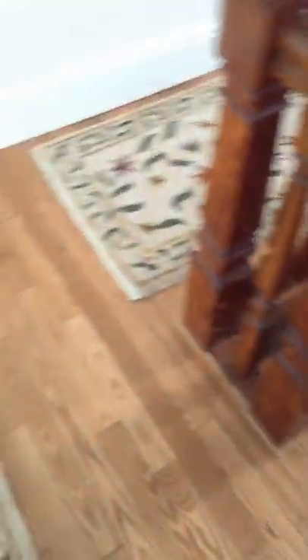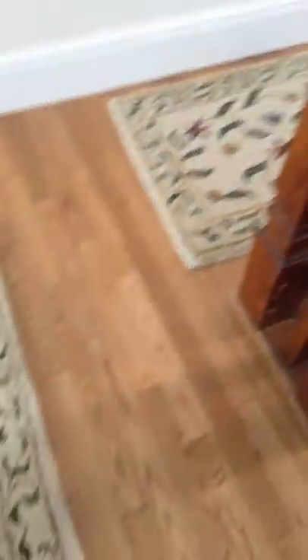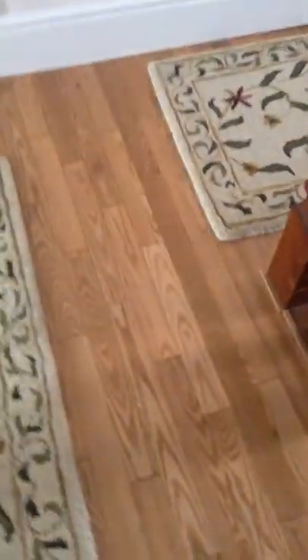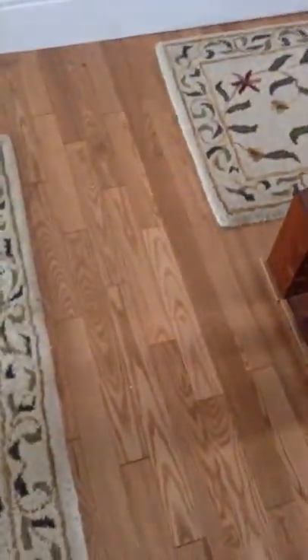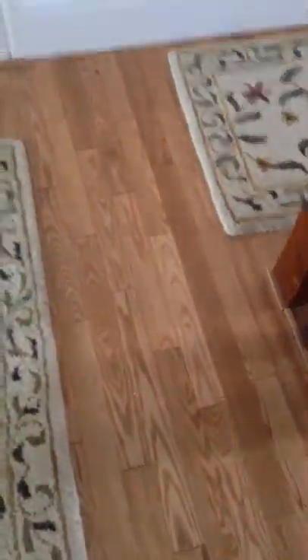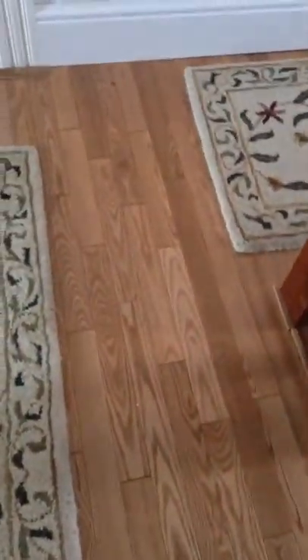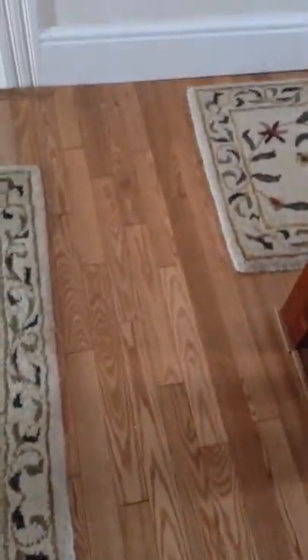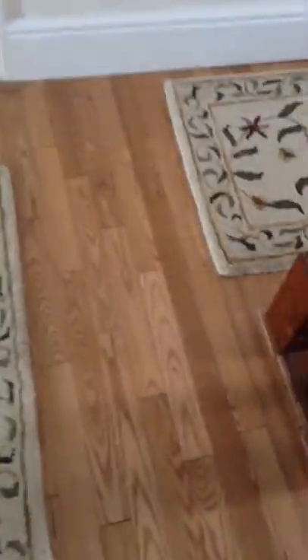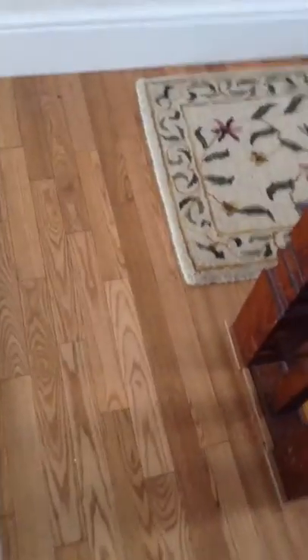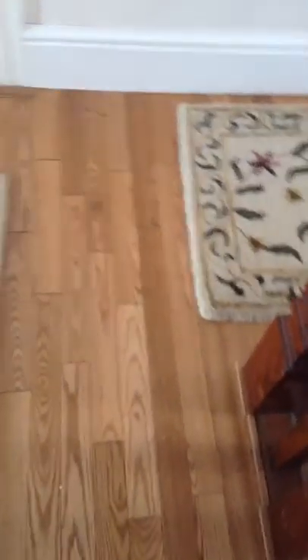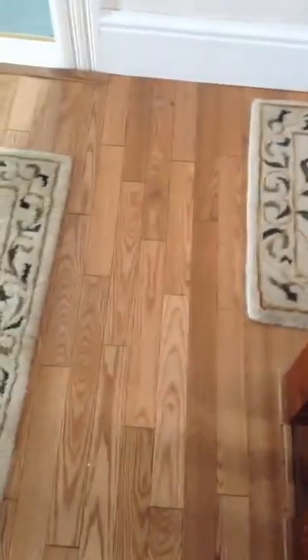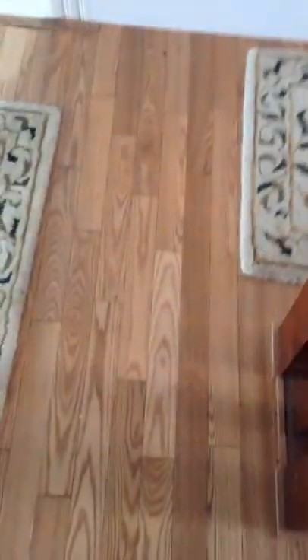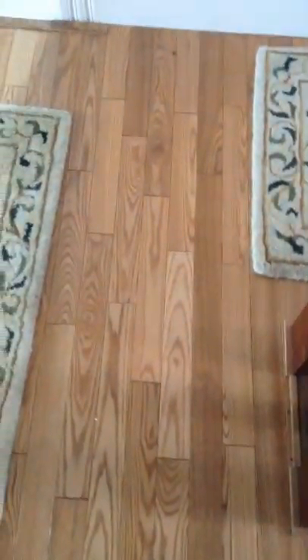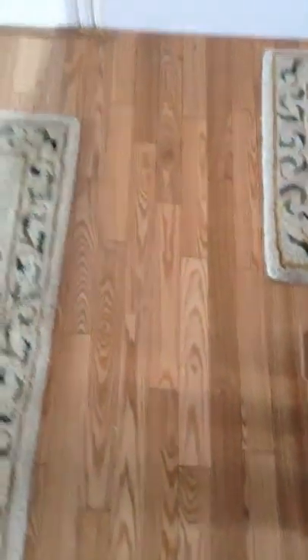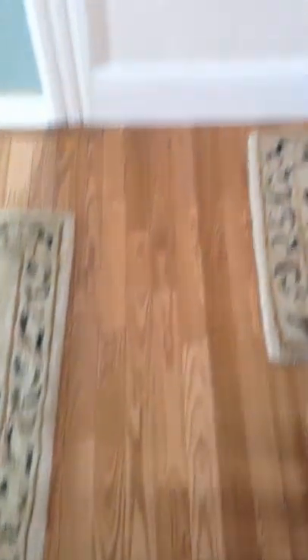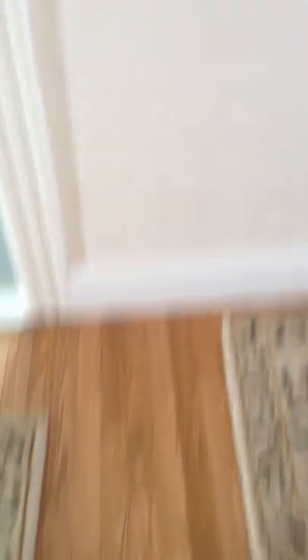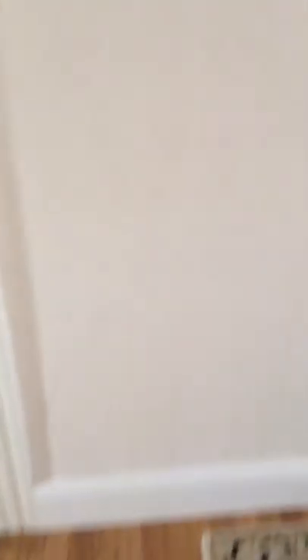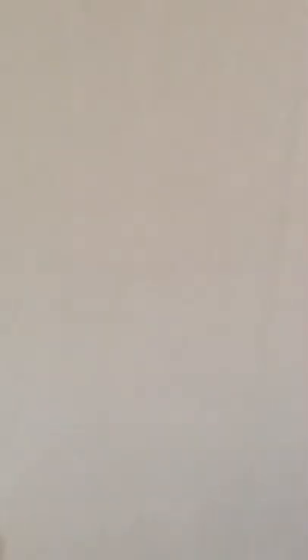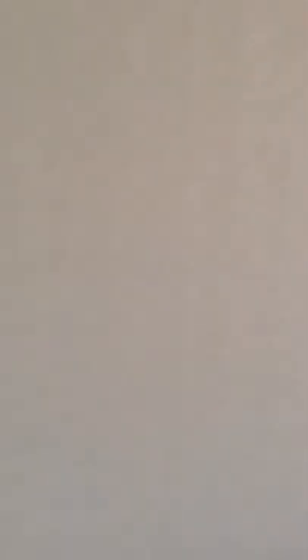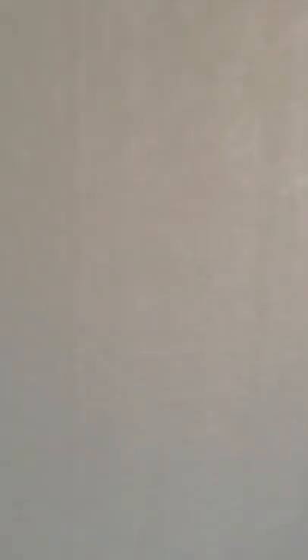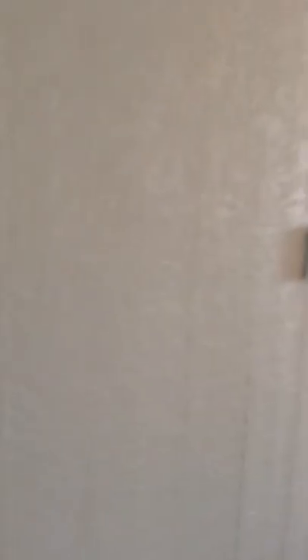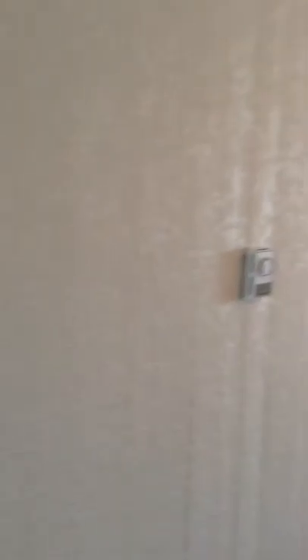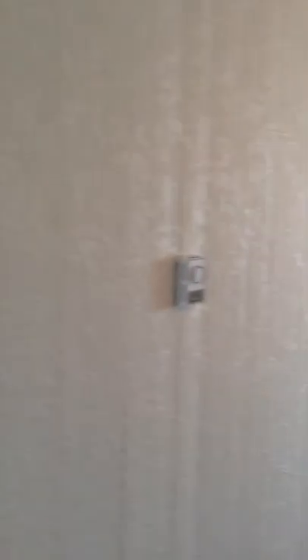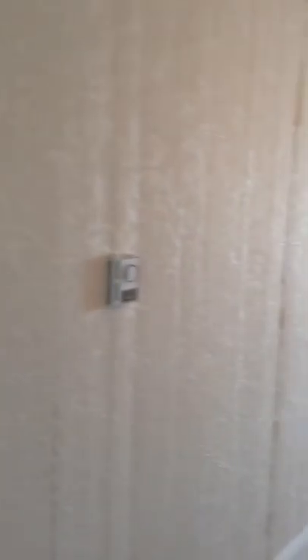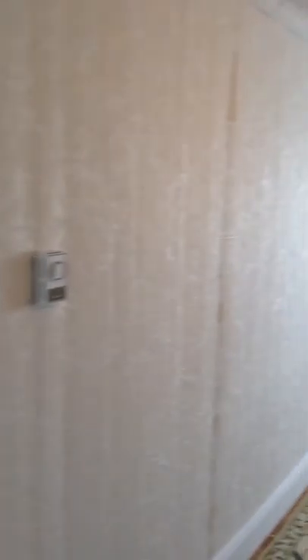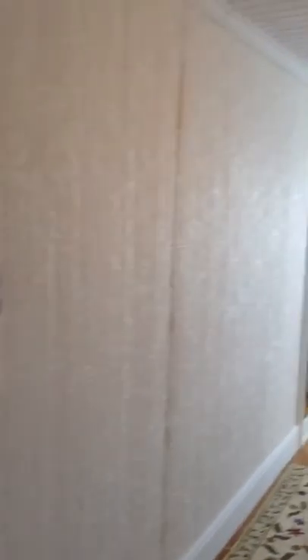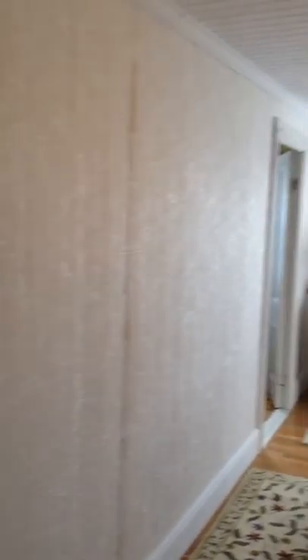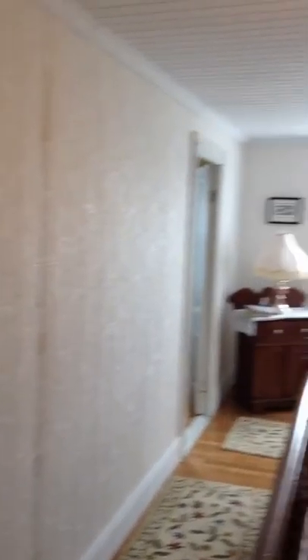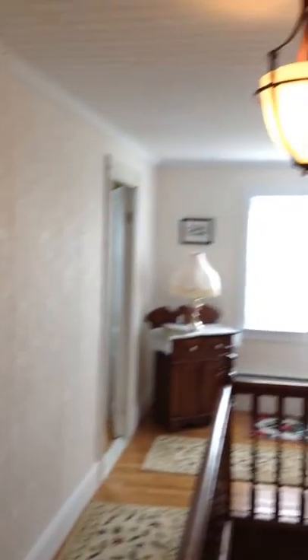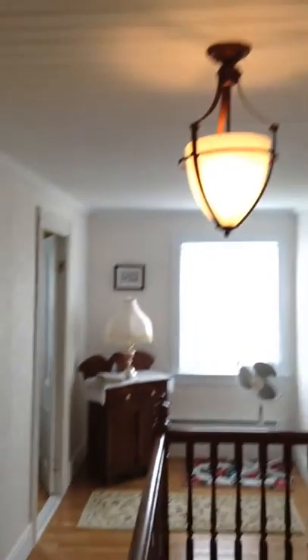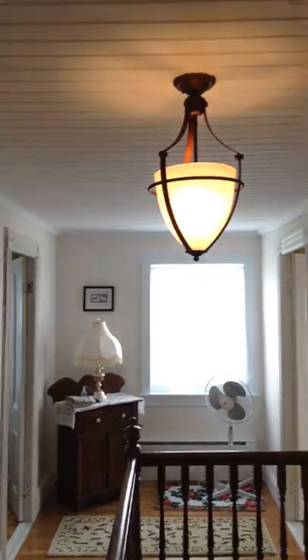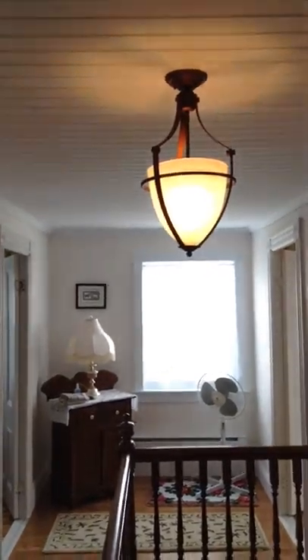Anita decided to put some brand new hardwood up here. As you can see, it's electric heat up here. New fixtures.